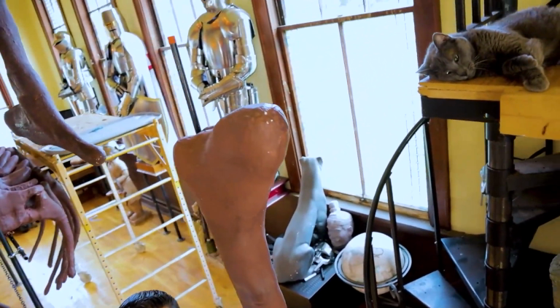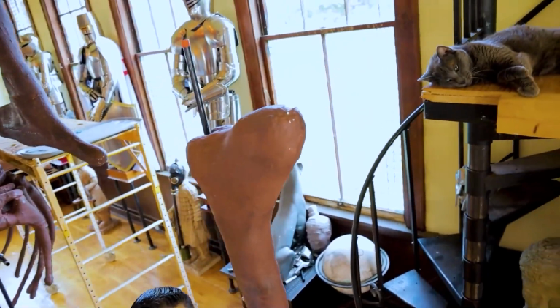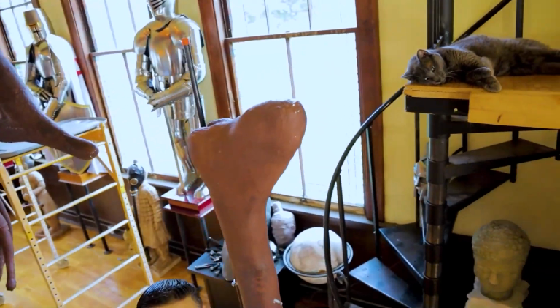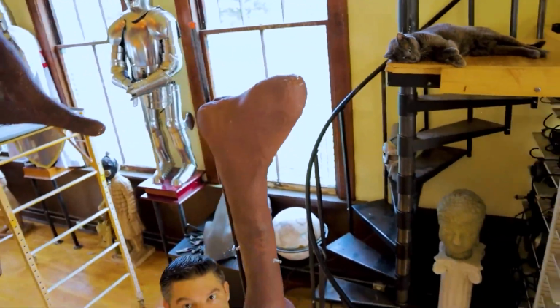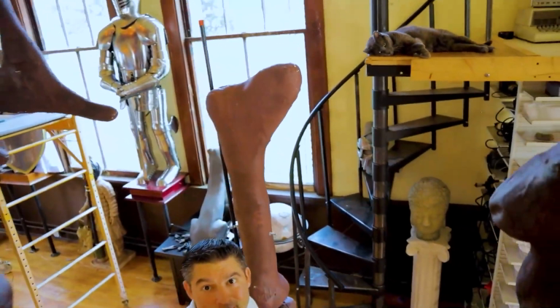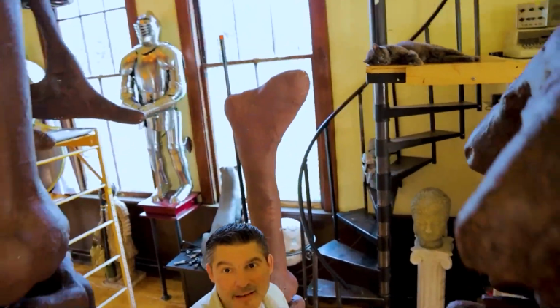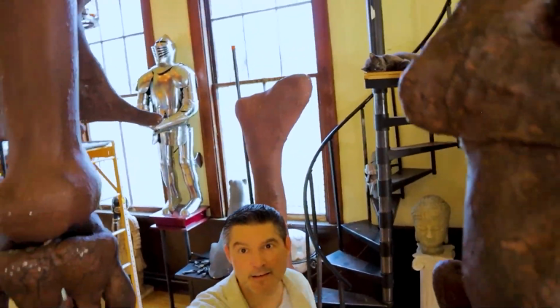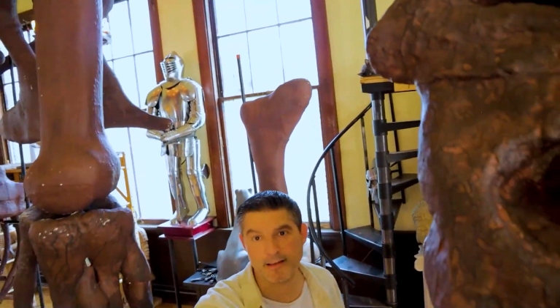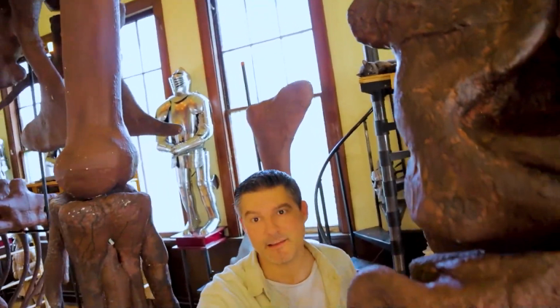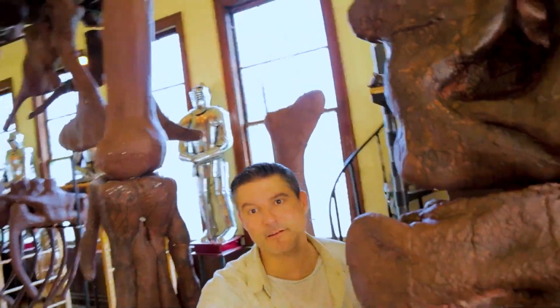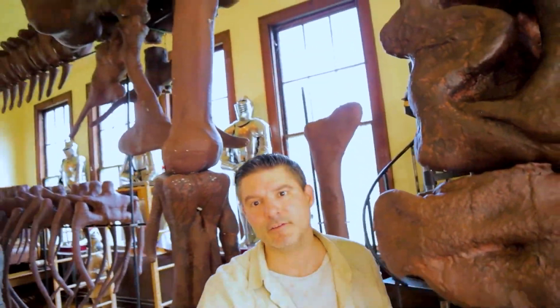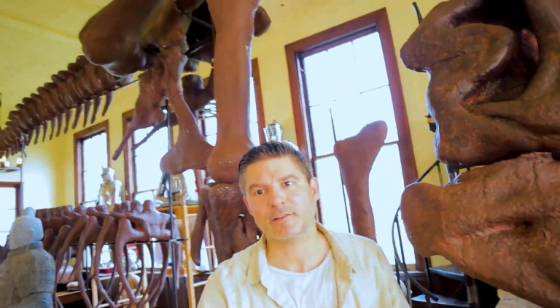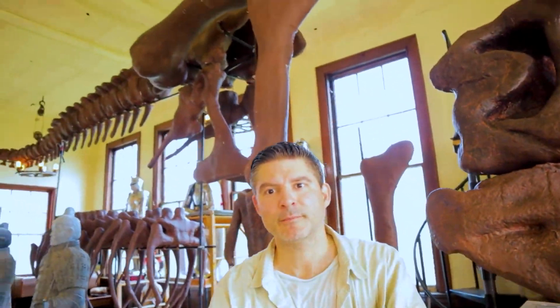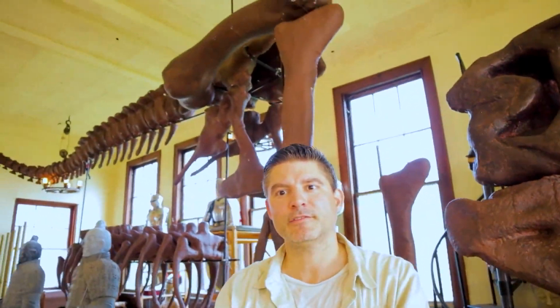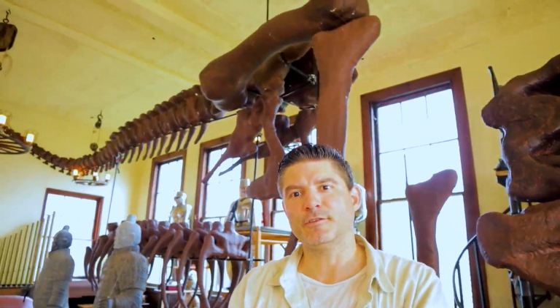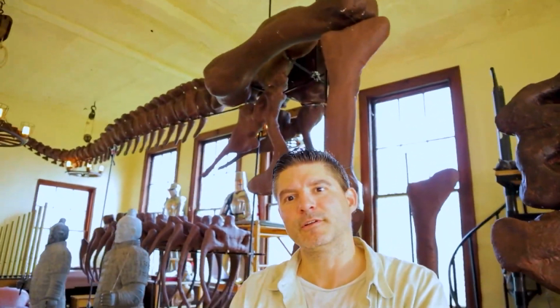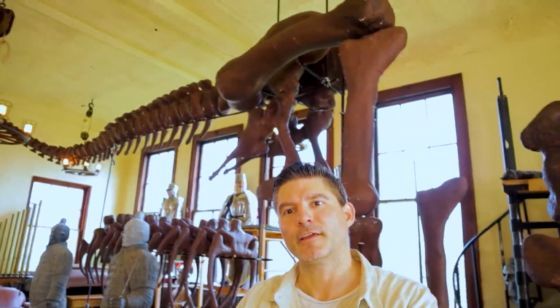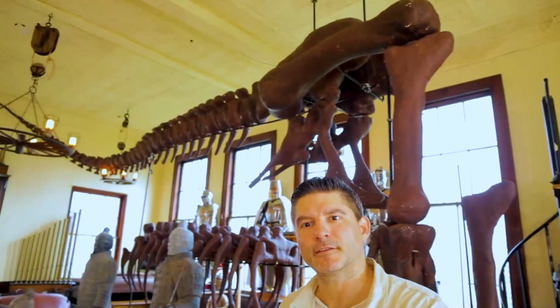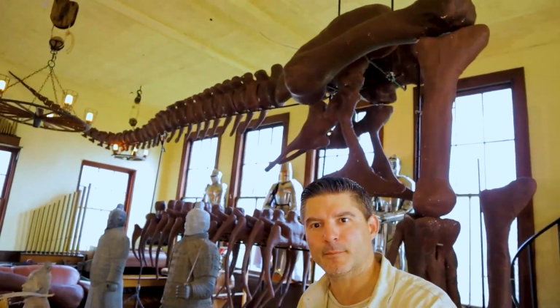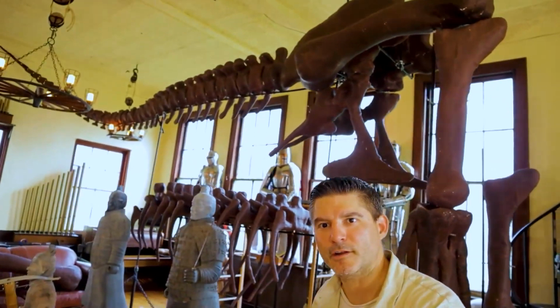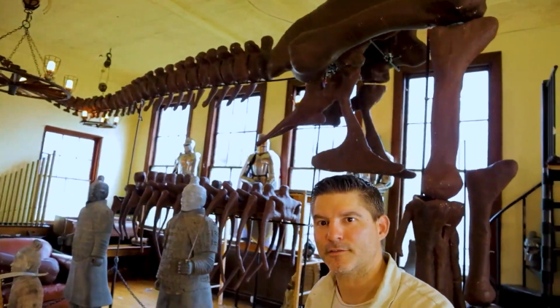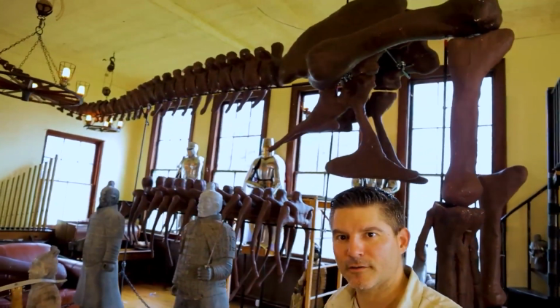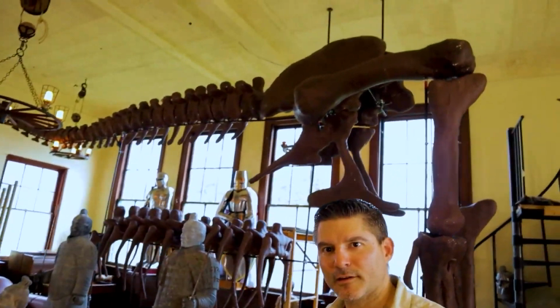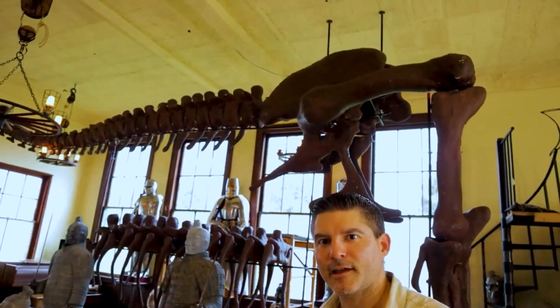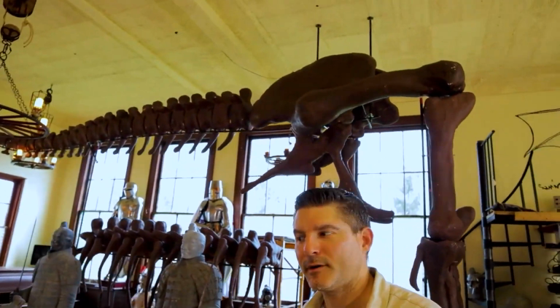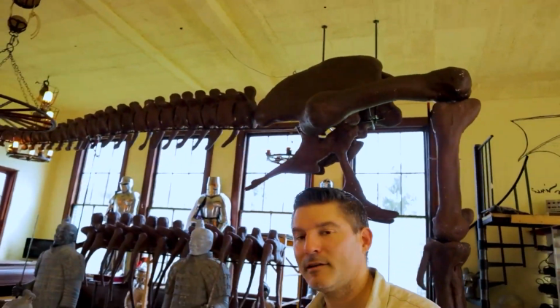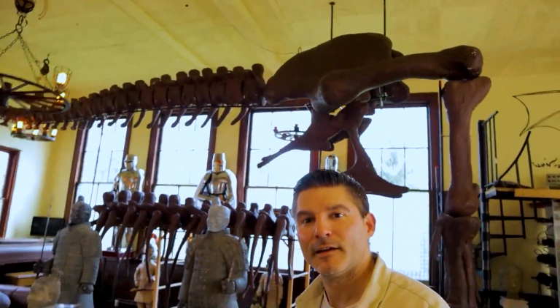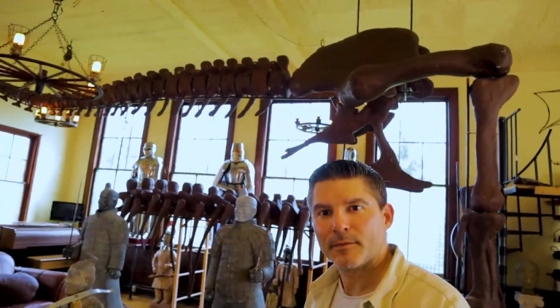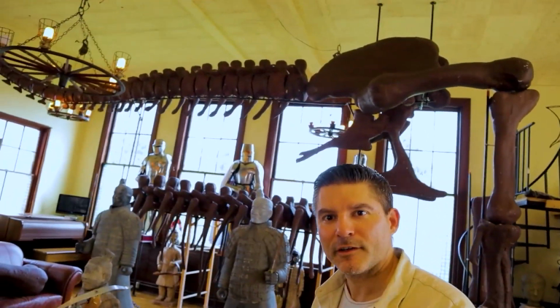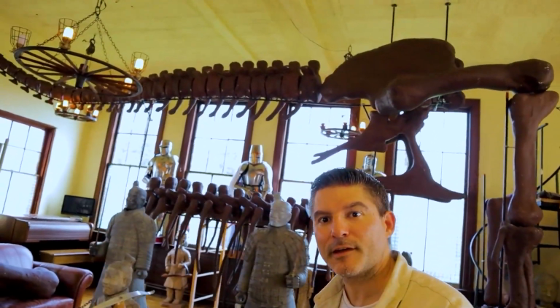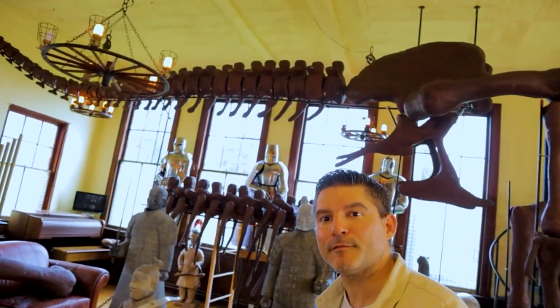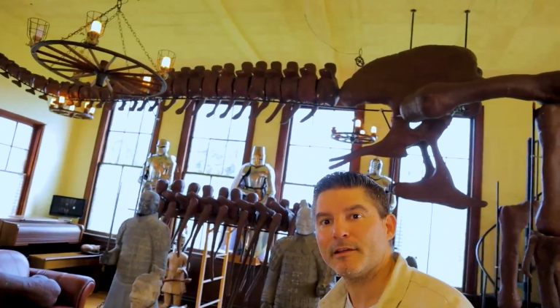It only took about 20 minutes to do and I think it turned out pretty good. It's starting to look like a real museum type of piece.